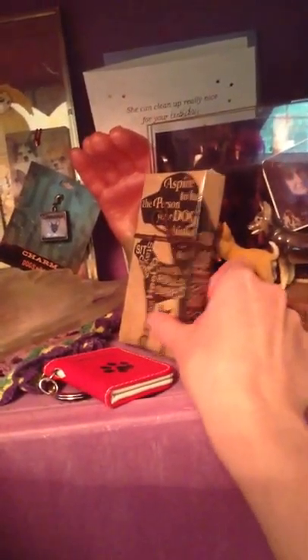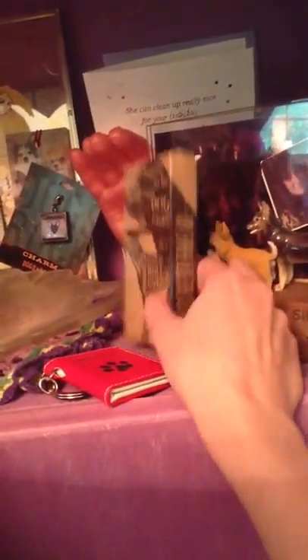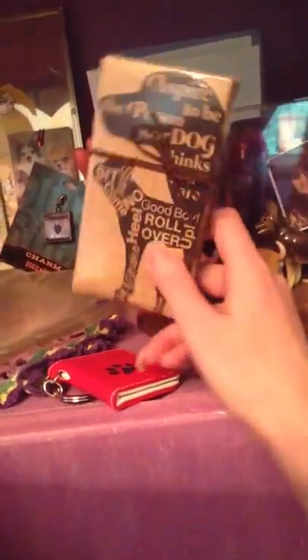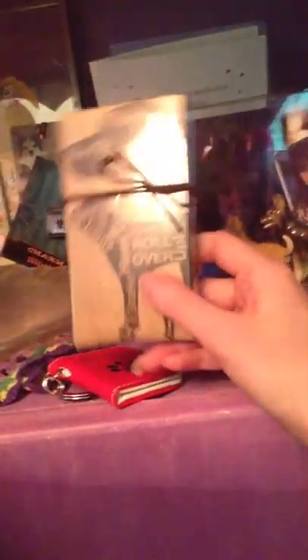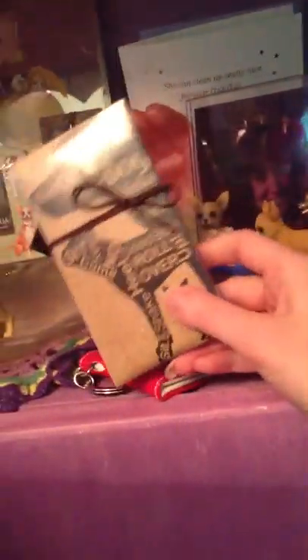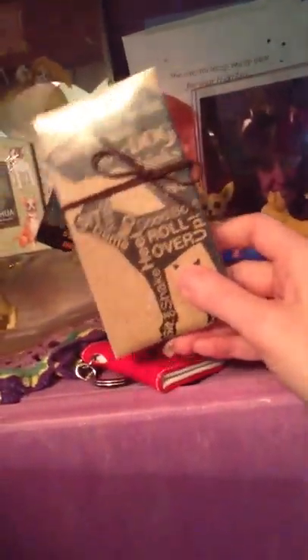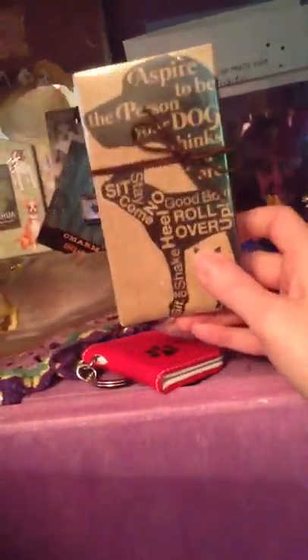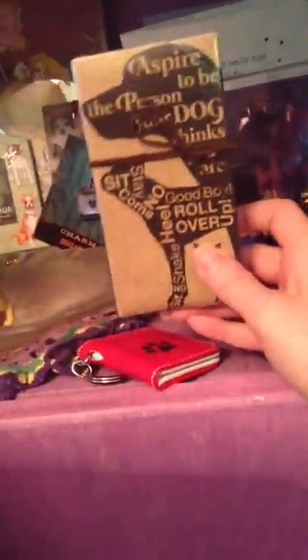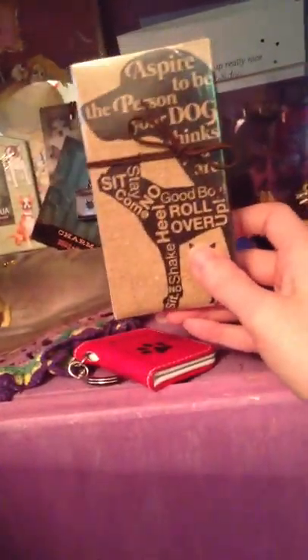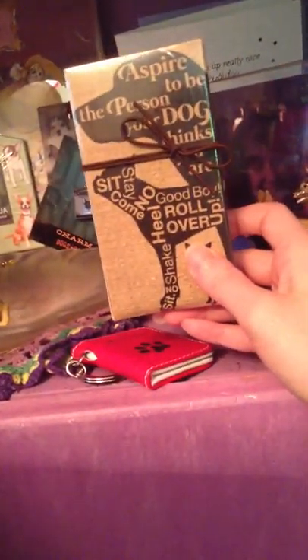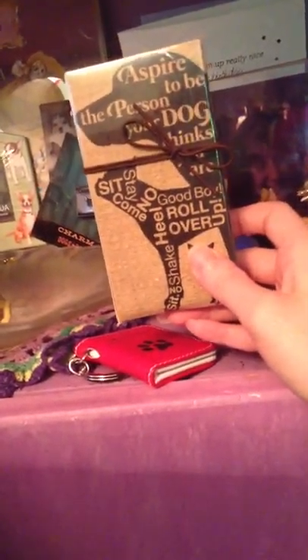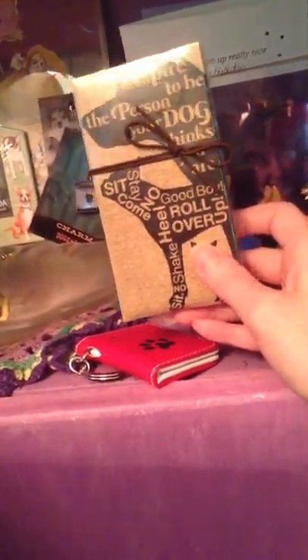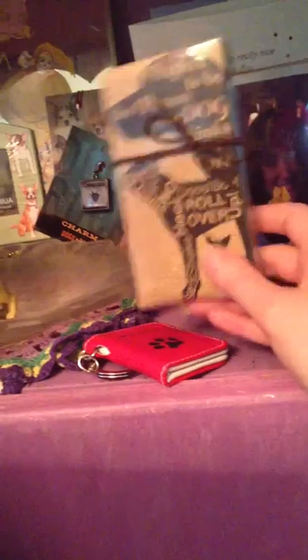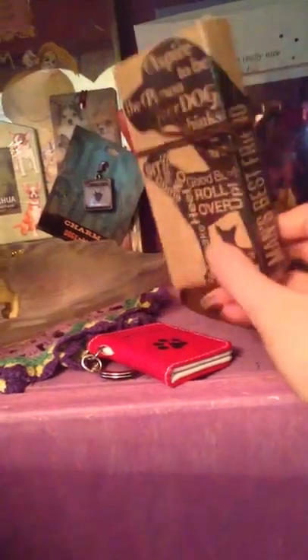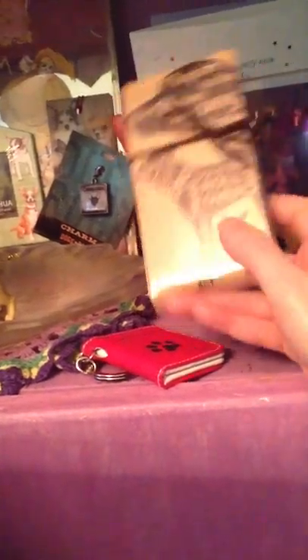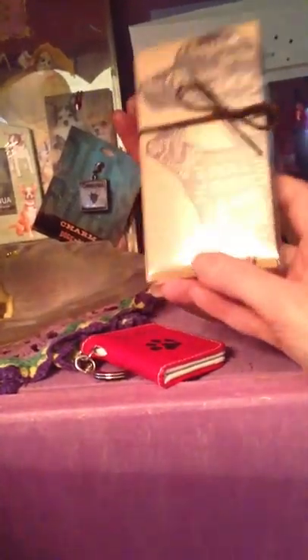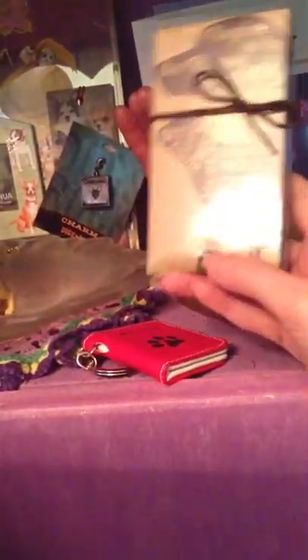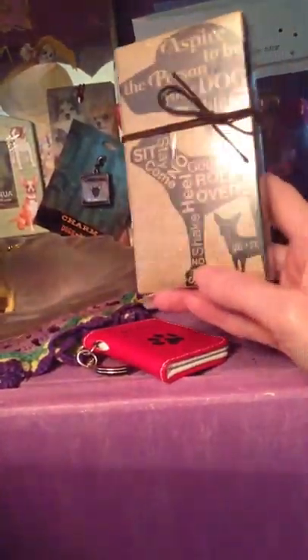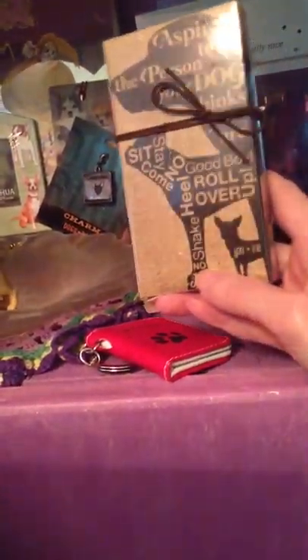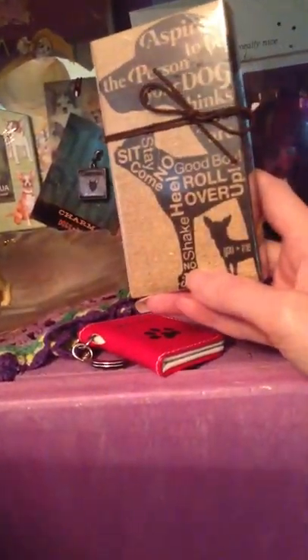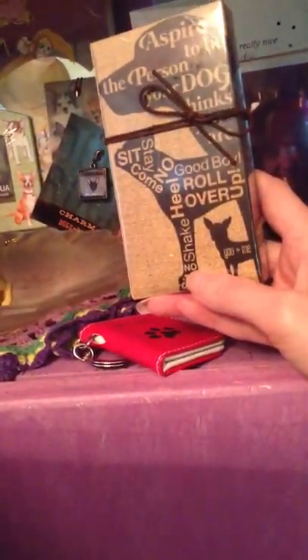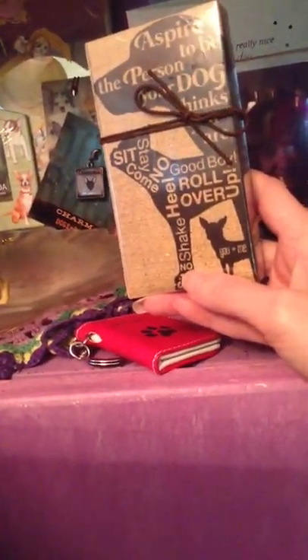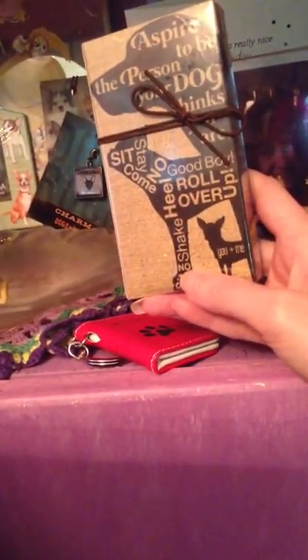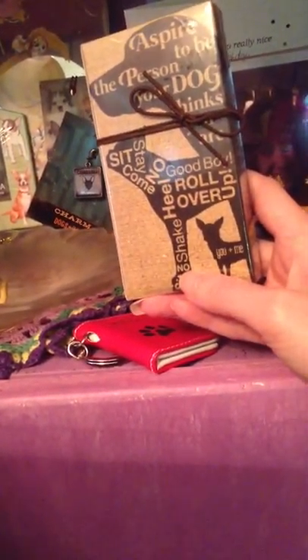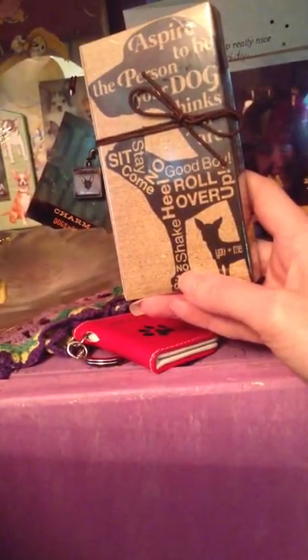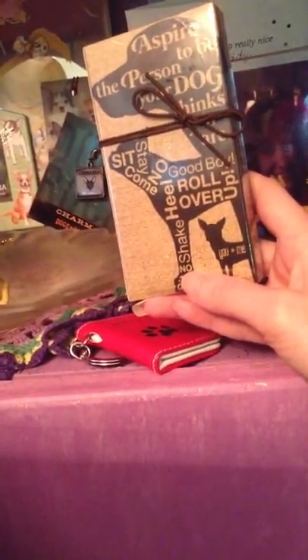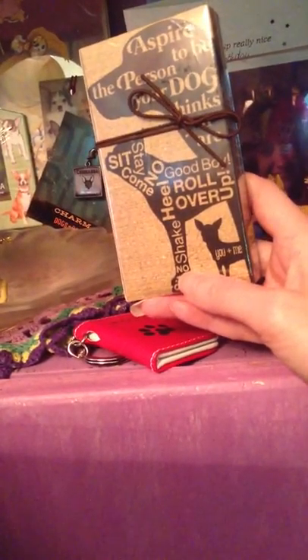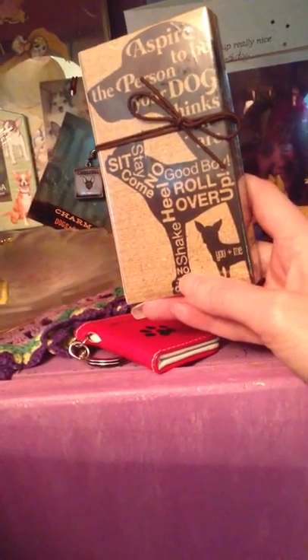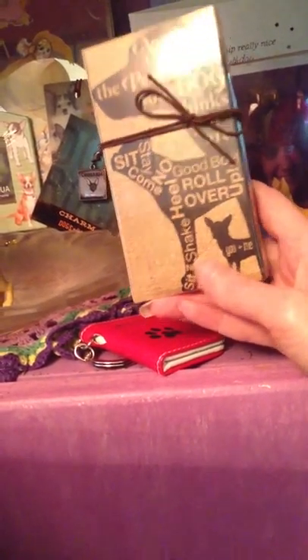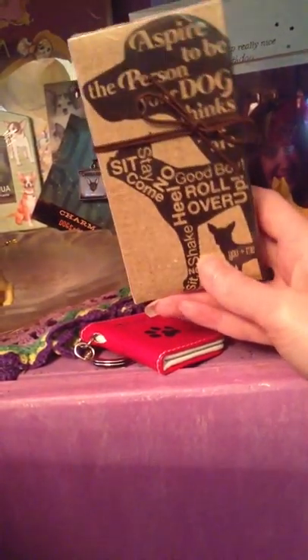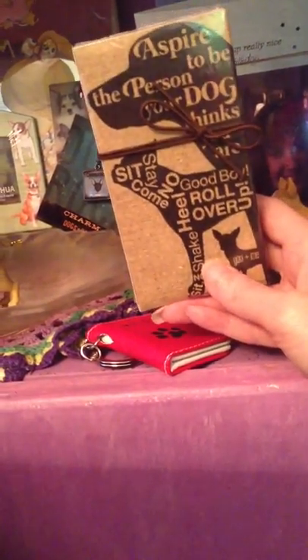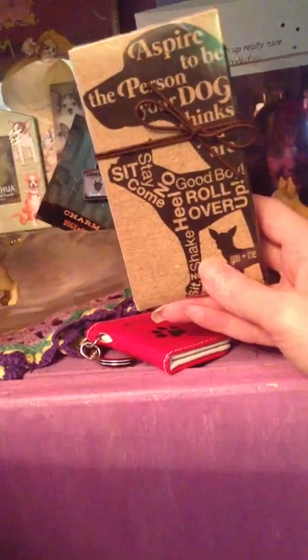And then I have these matches, and I liked it because it has a little twill on it. It just has different sayings on it.